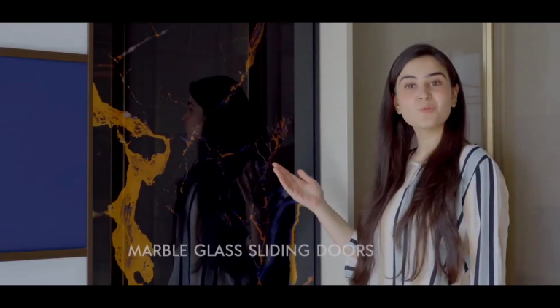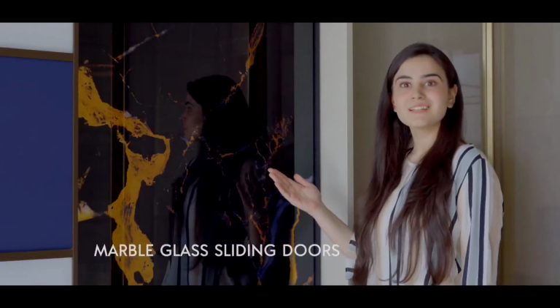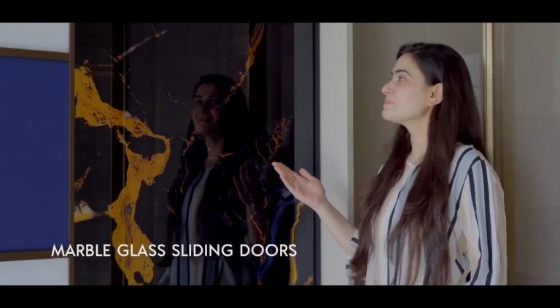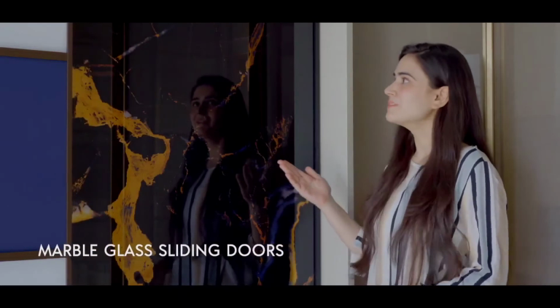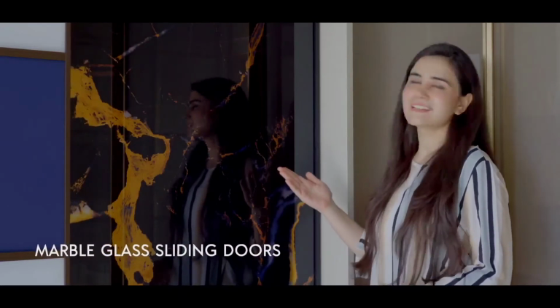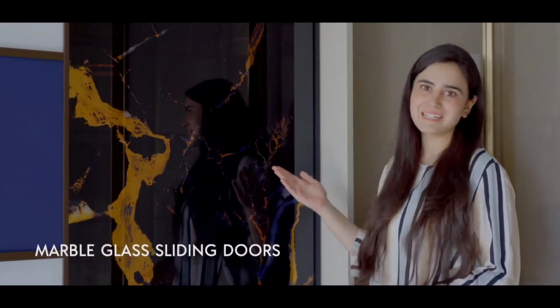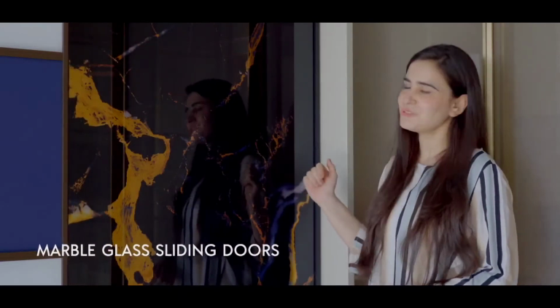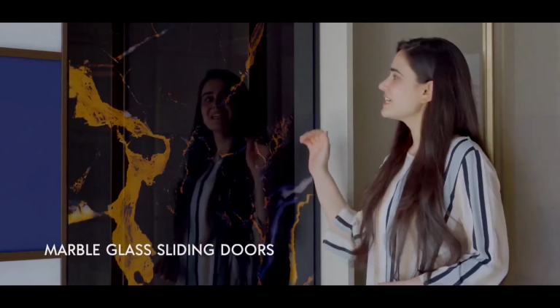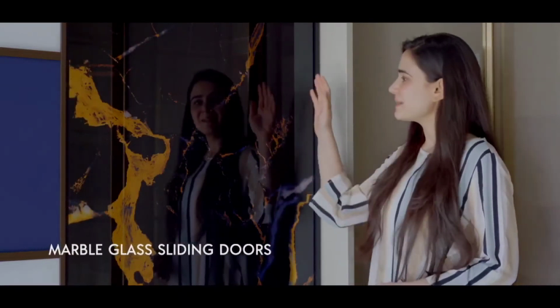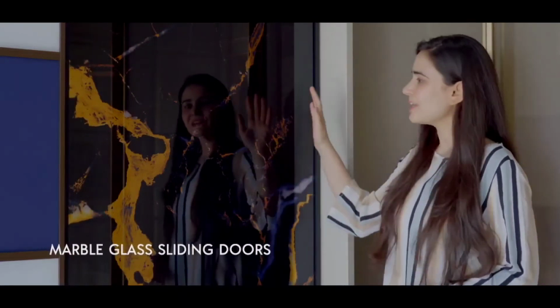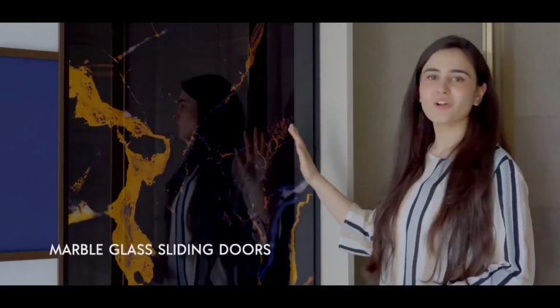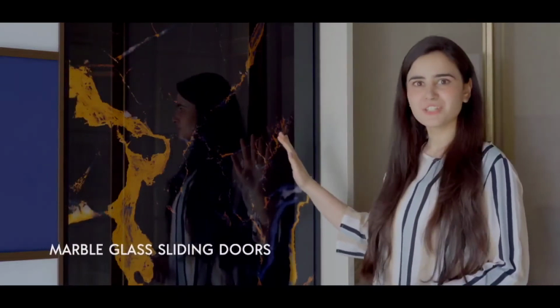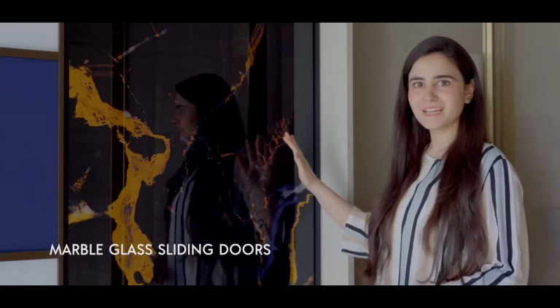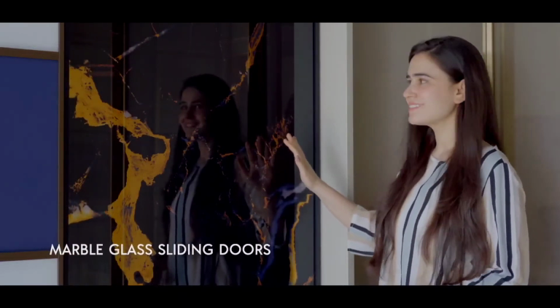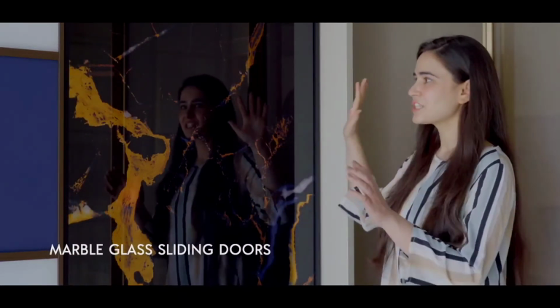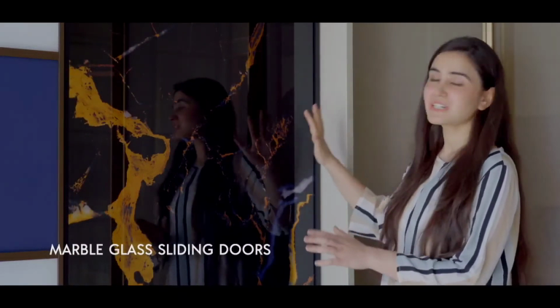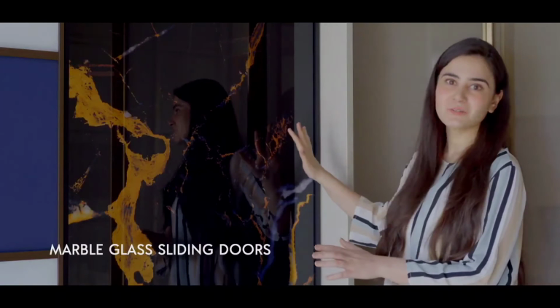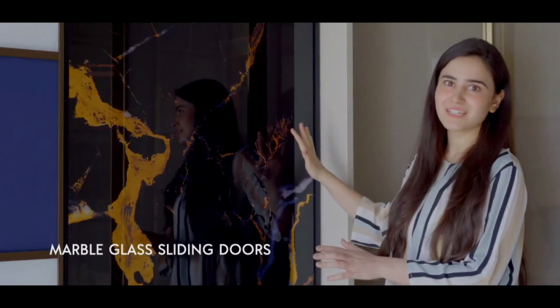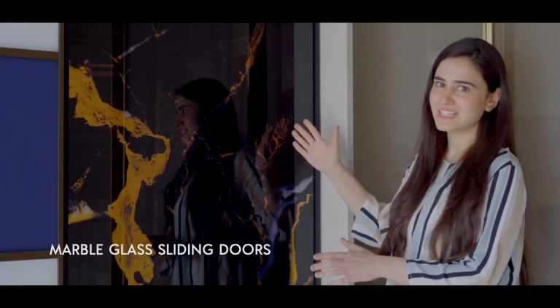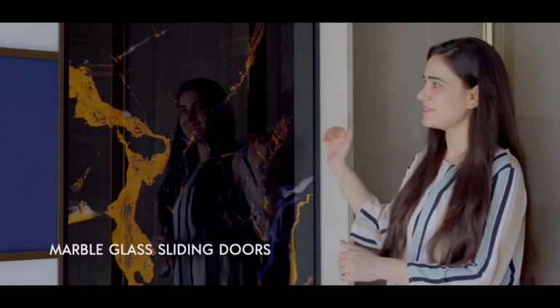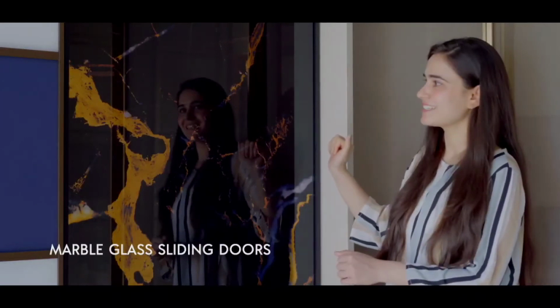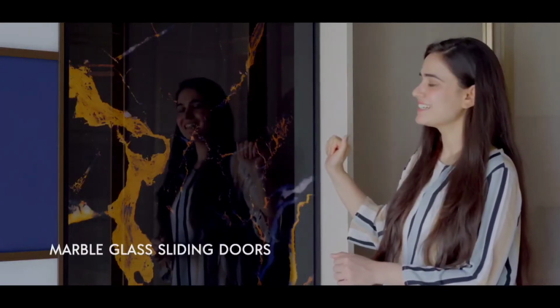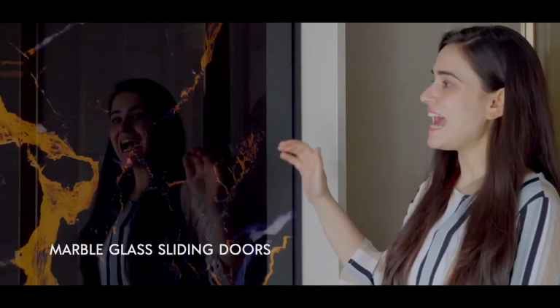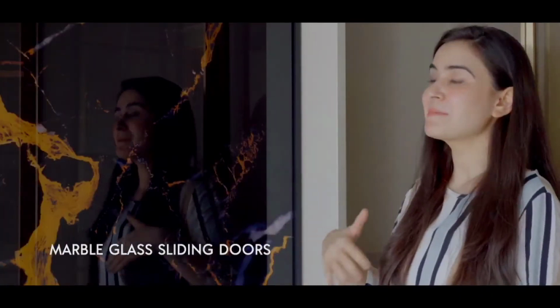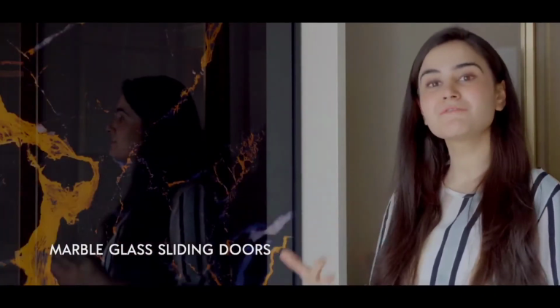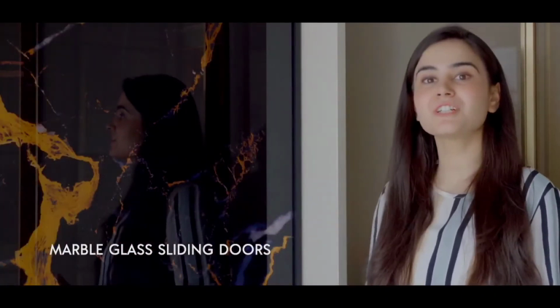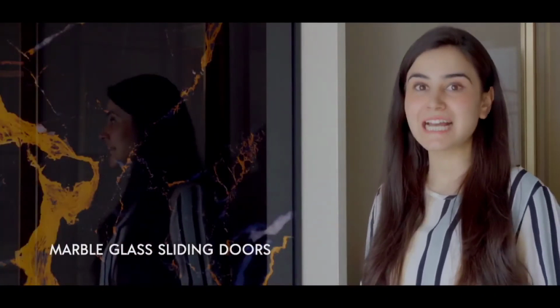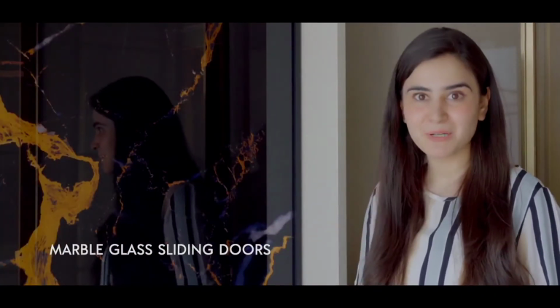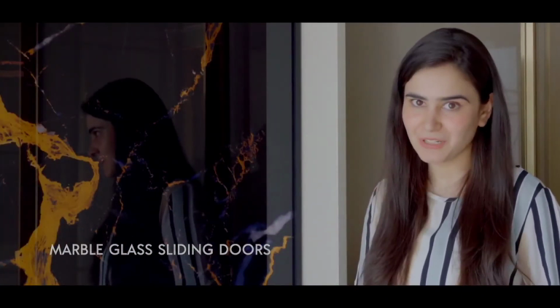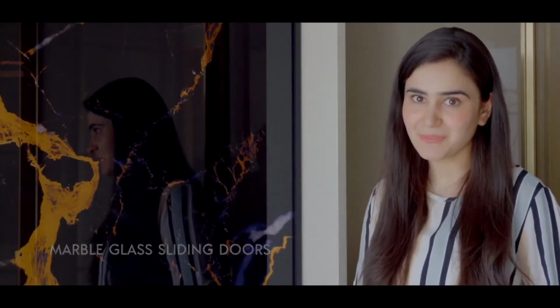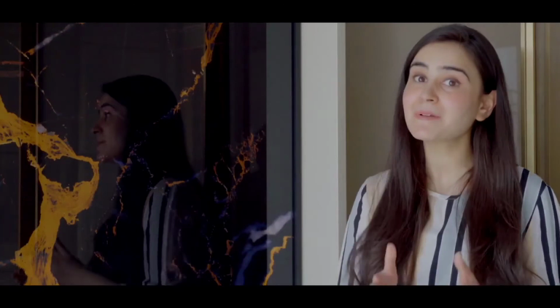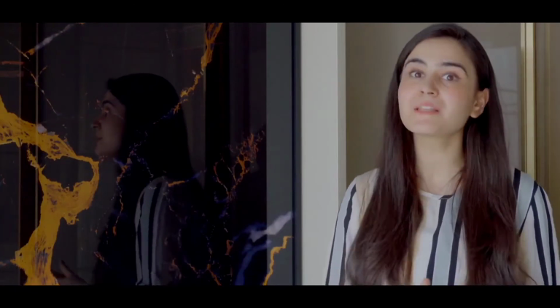This one is a marble glass sliding door. This is in high gloss finish — it is printed on this. It has different designs available, and you can customize it yourself.